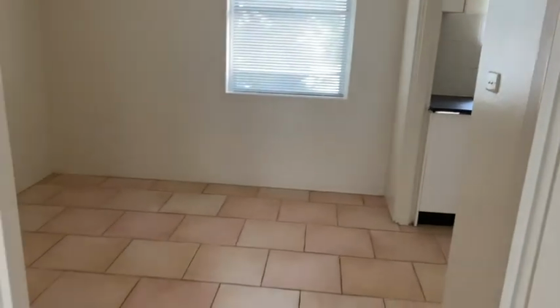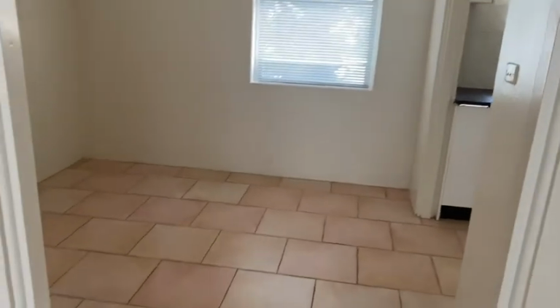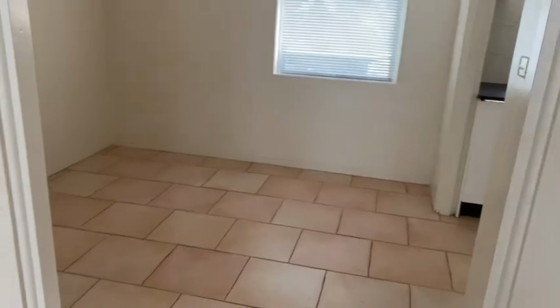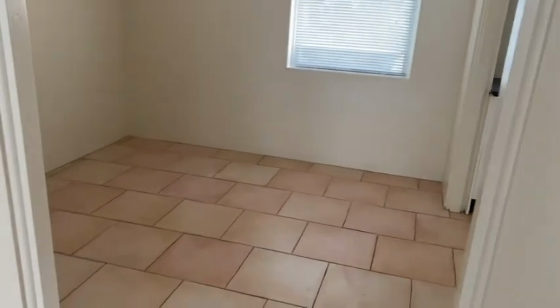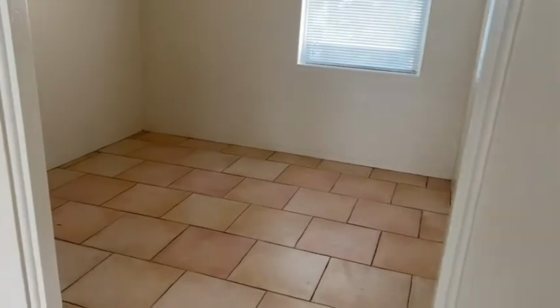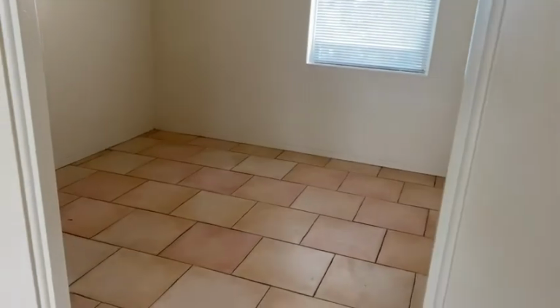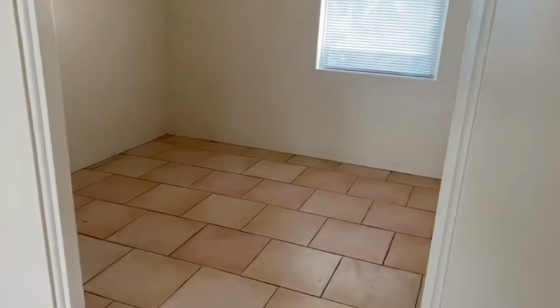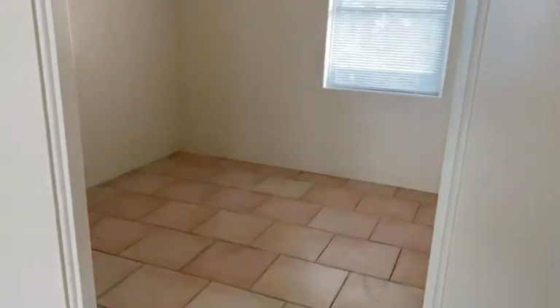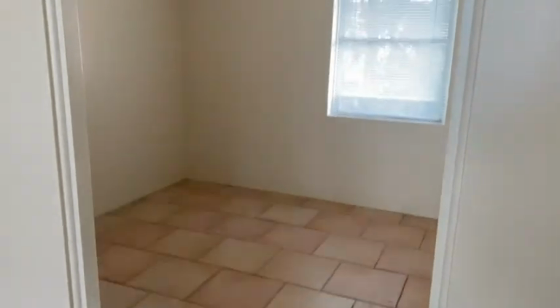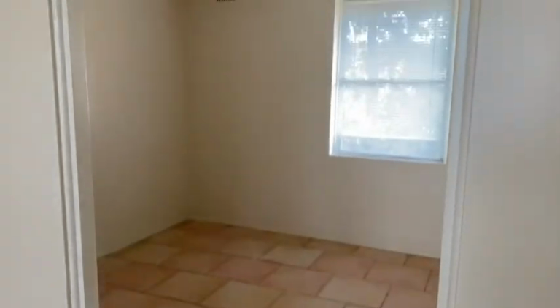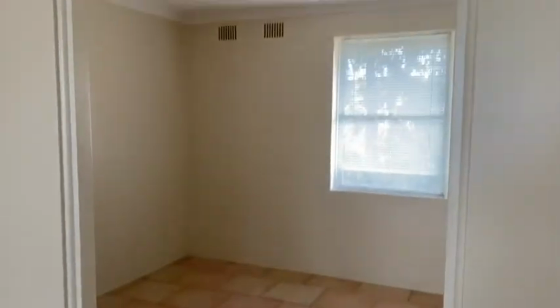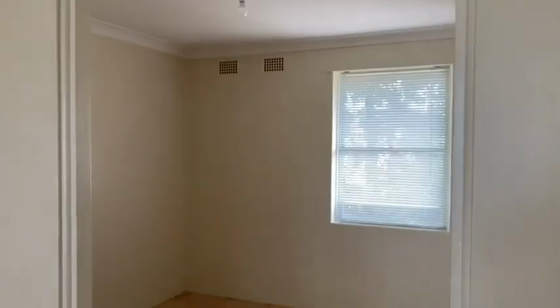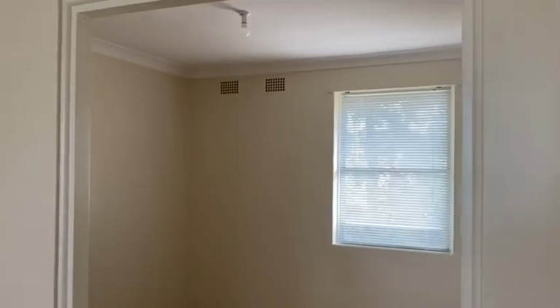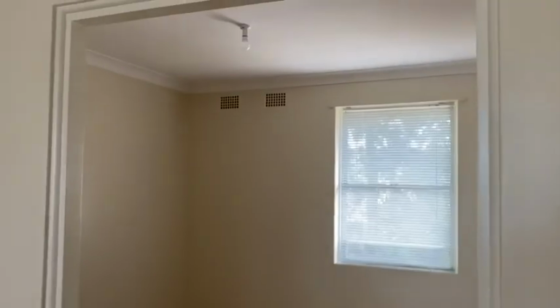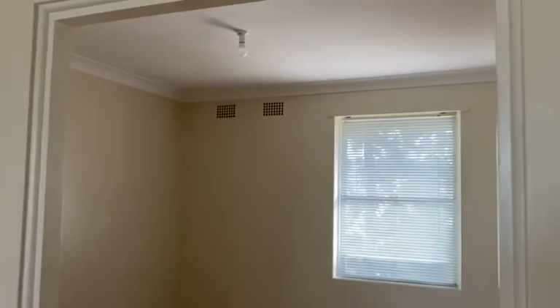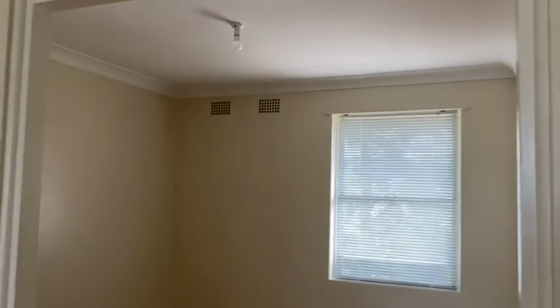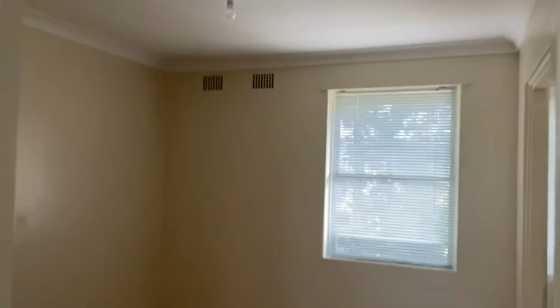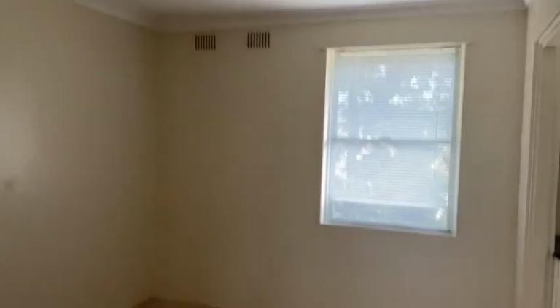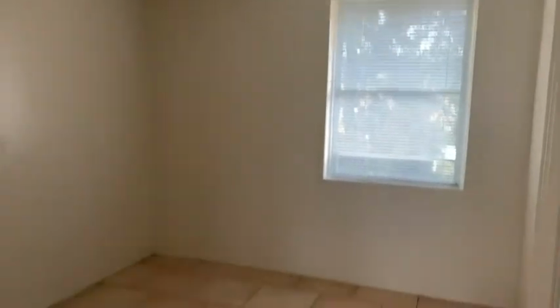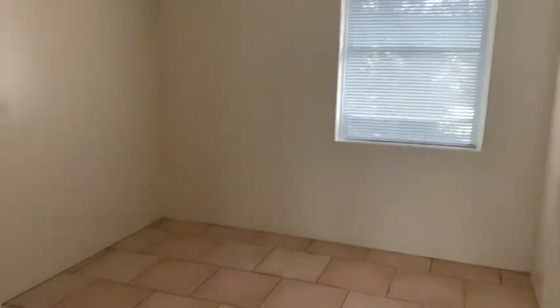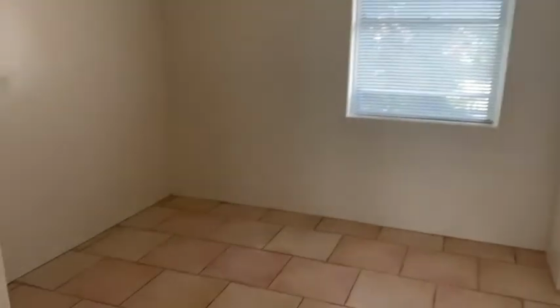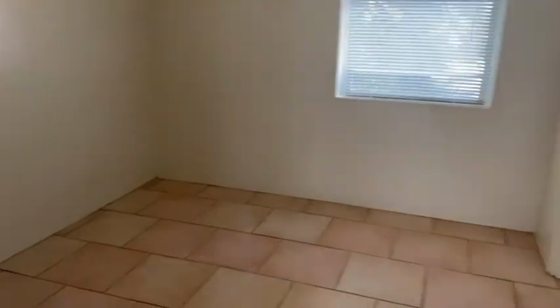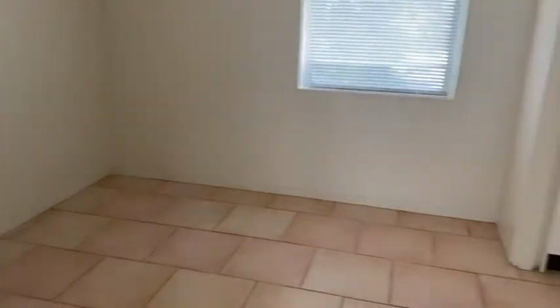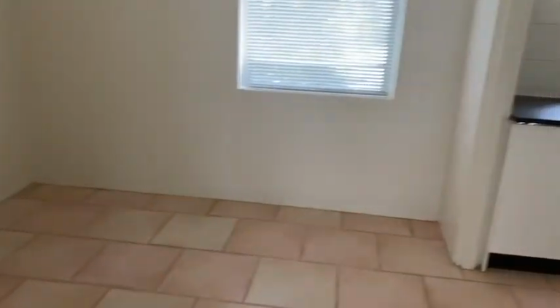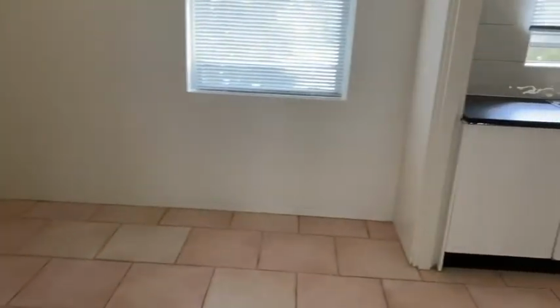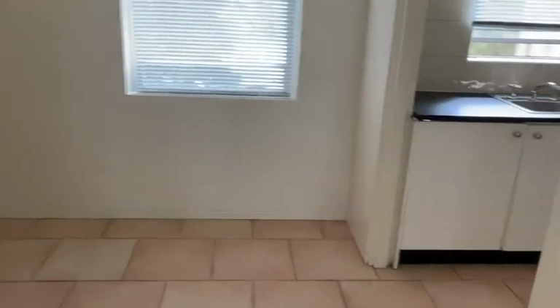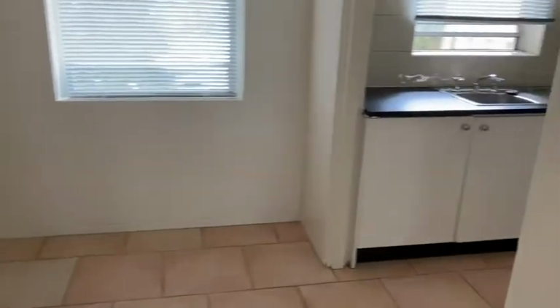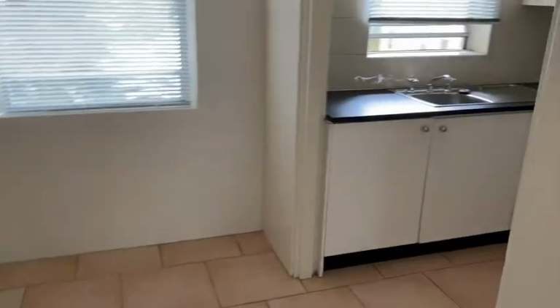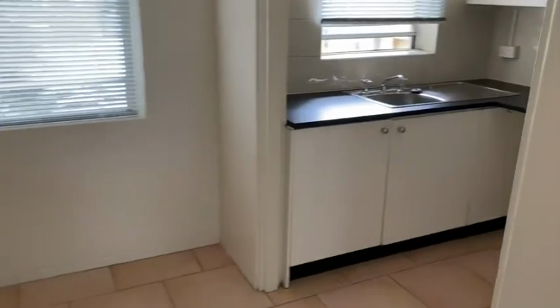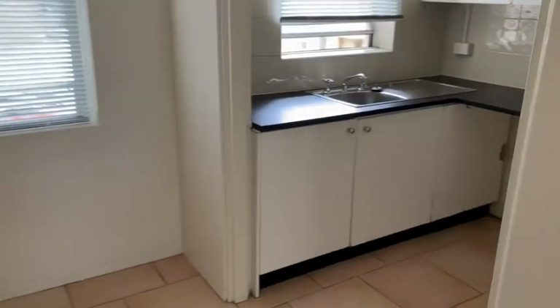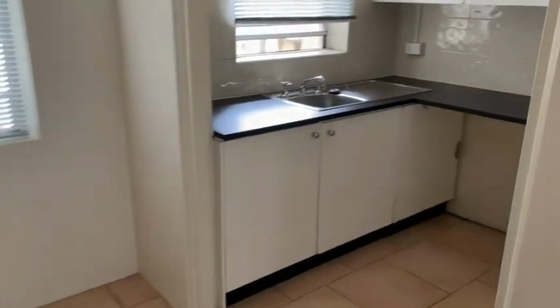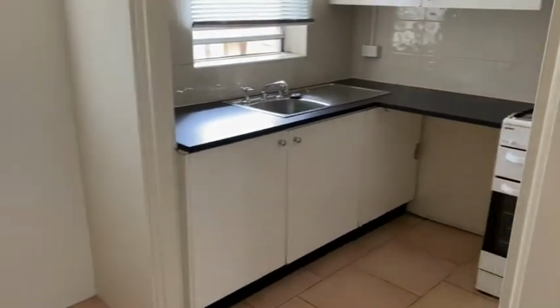Here we have the dining room, which is connected to the kitchen.